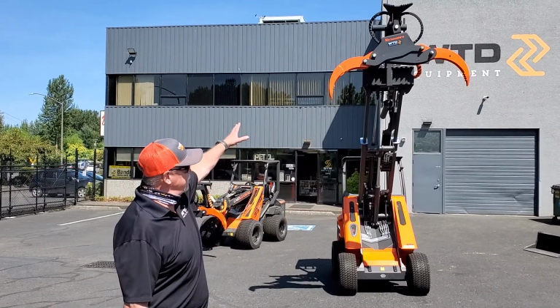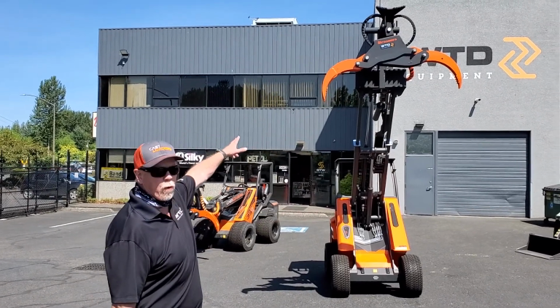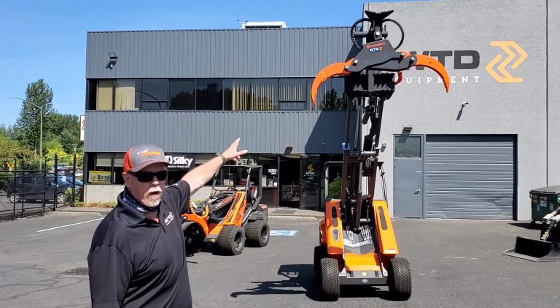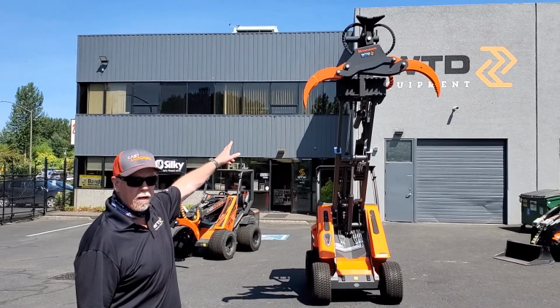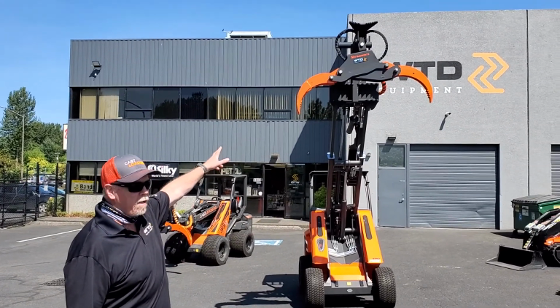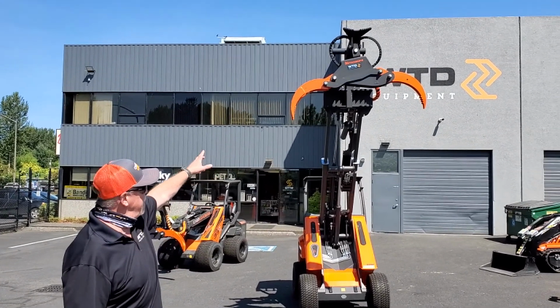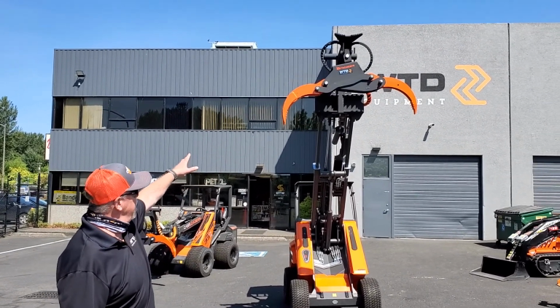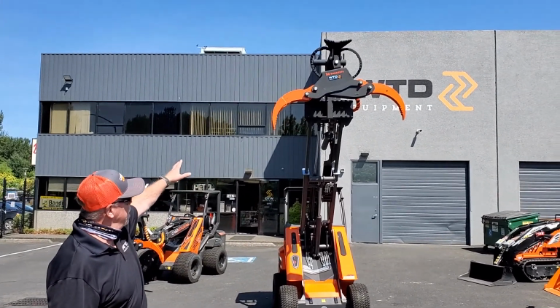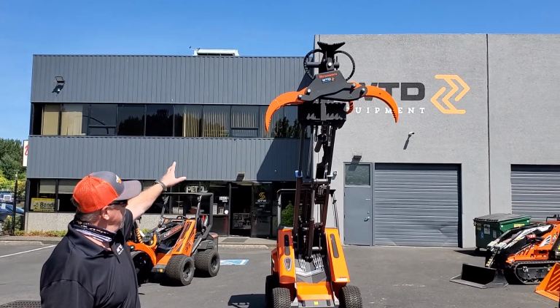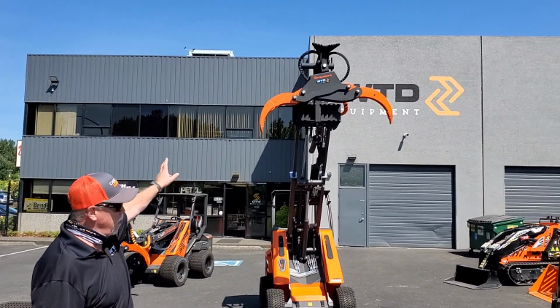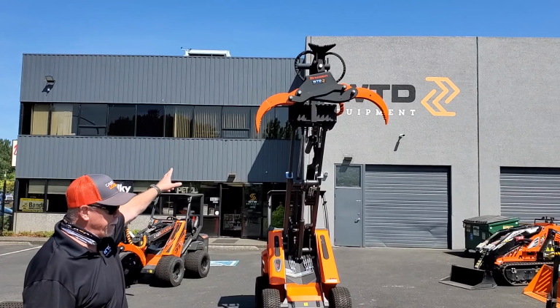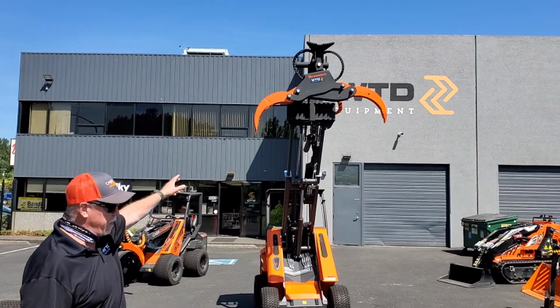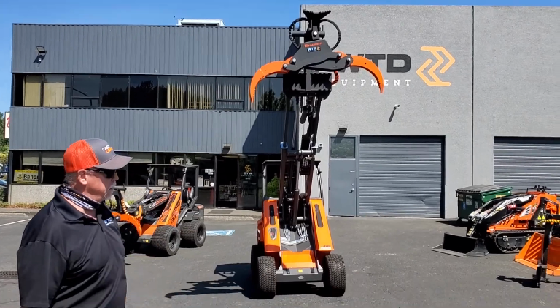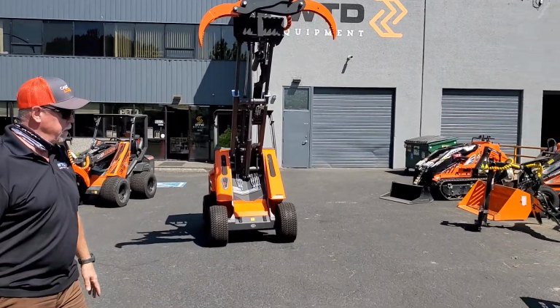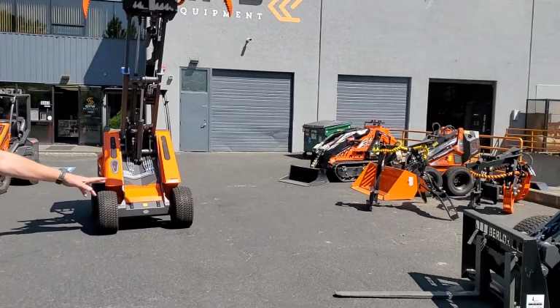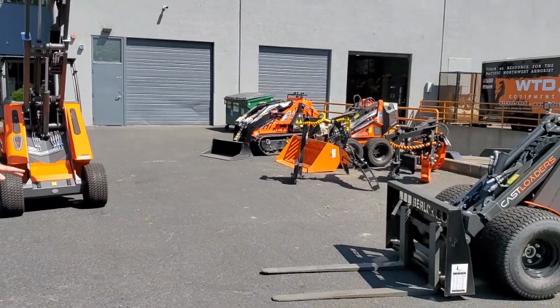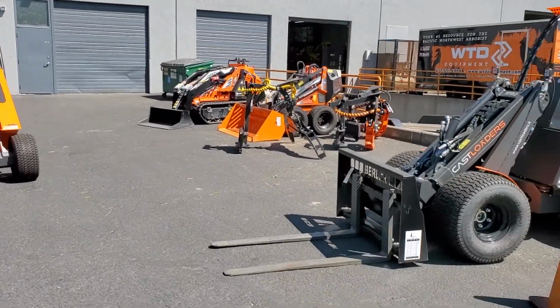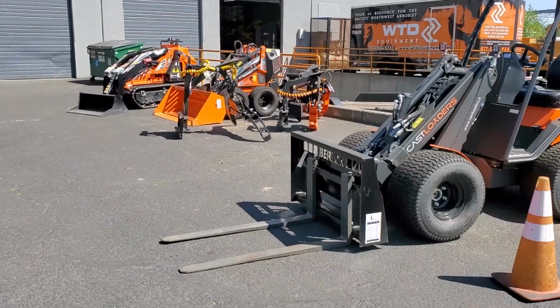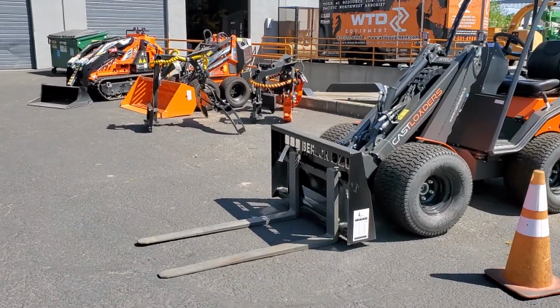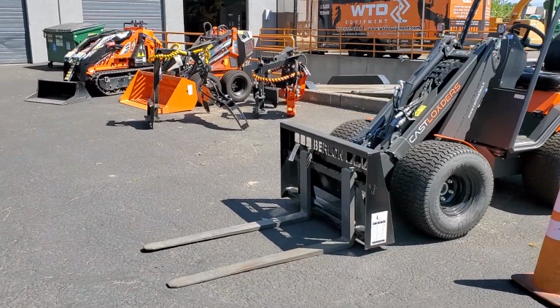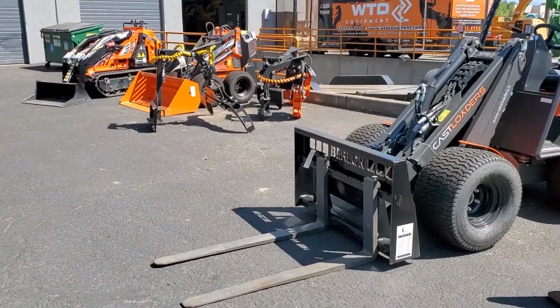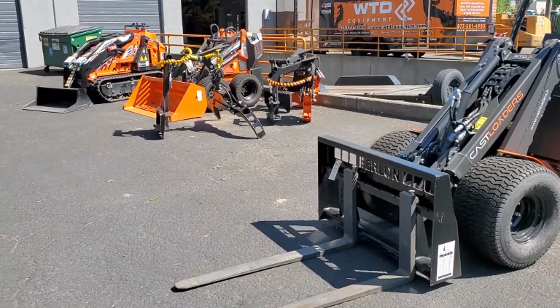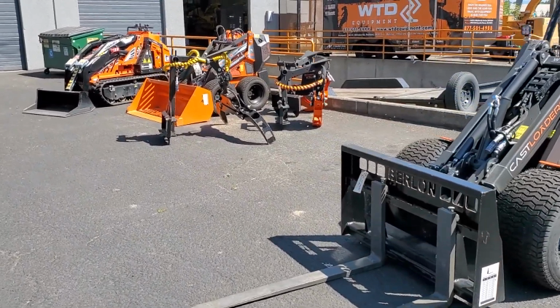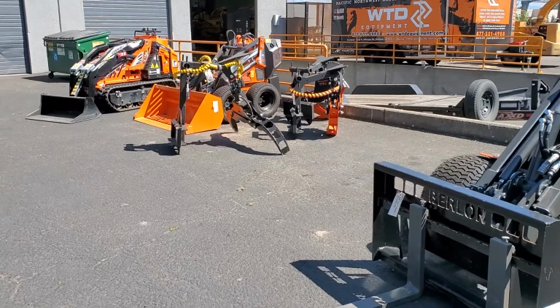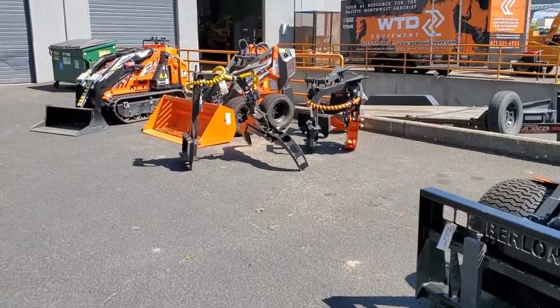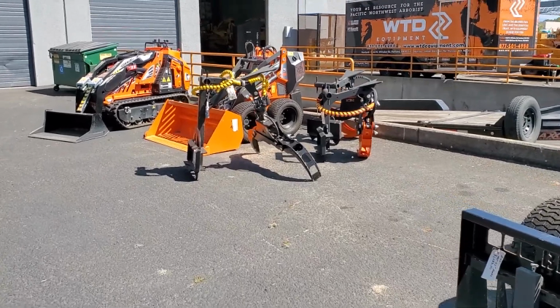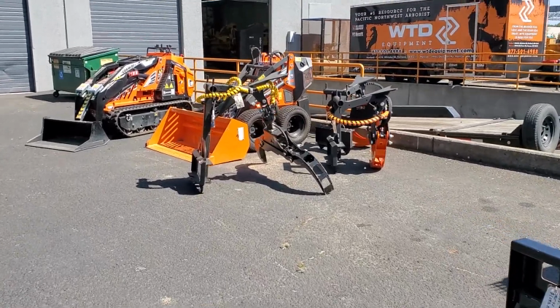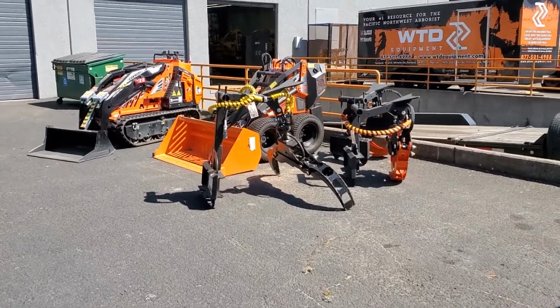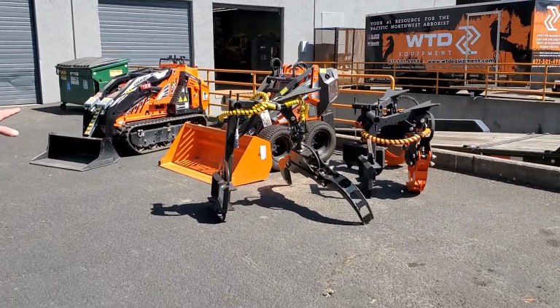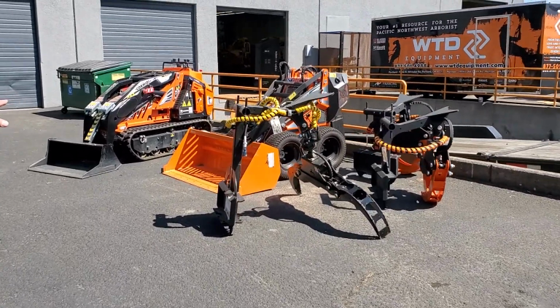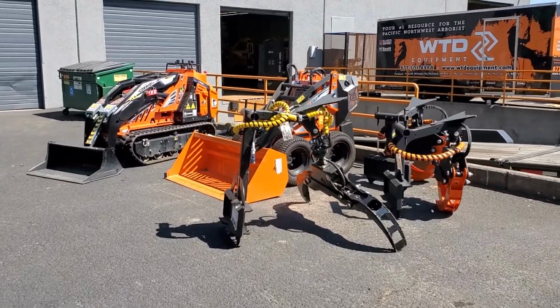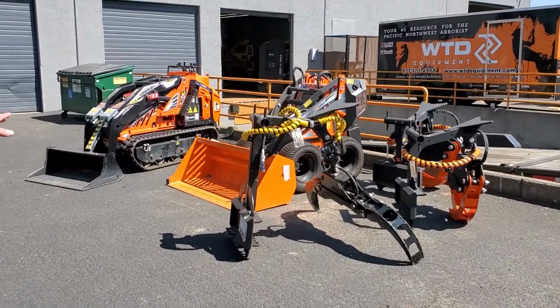We have a 61 inch wide T&A log grapple here, pallet forks, and an assortment of different buckets. This is a 60 inch general bucket that can be put on the machine.